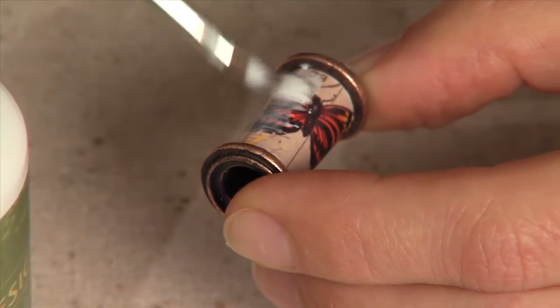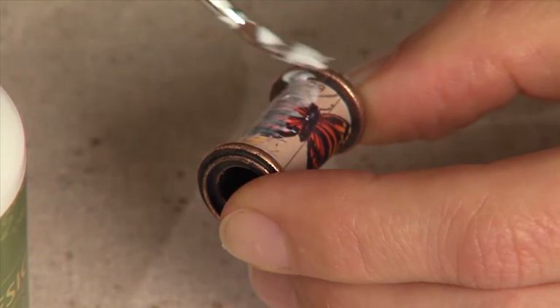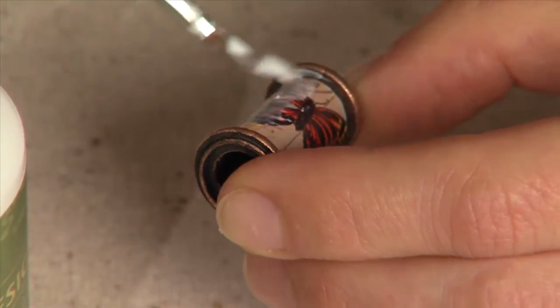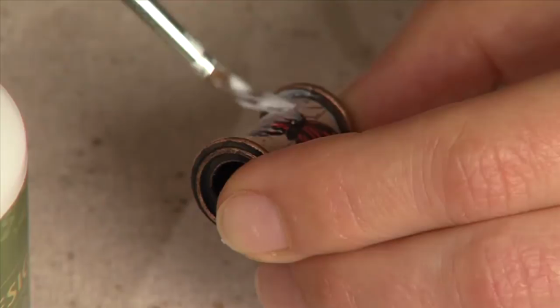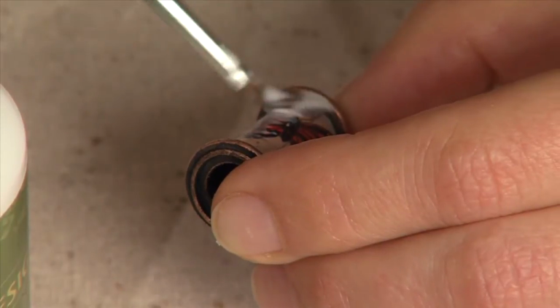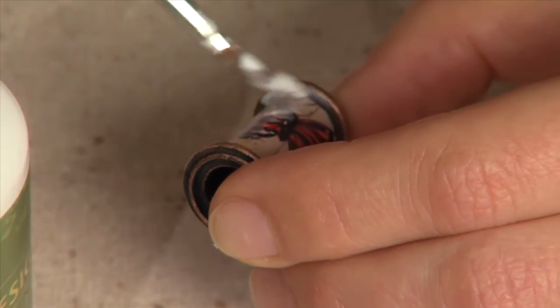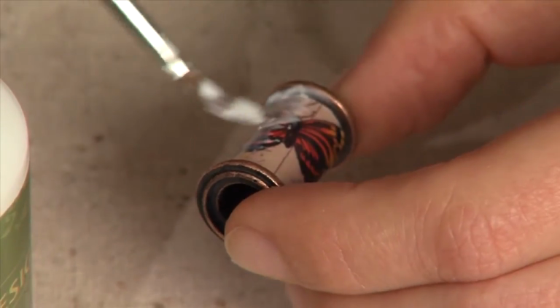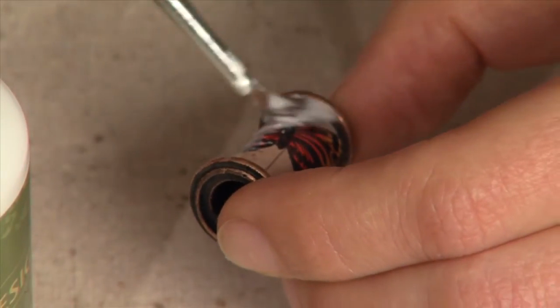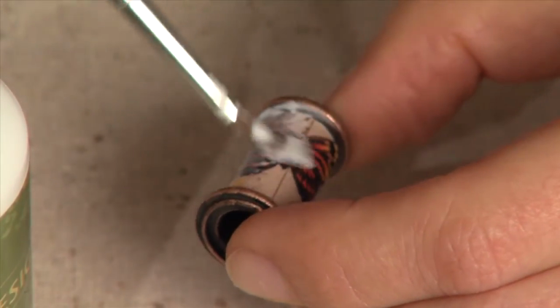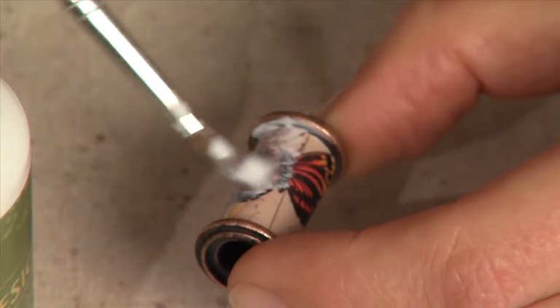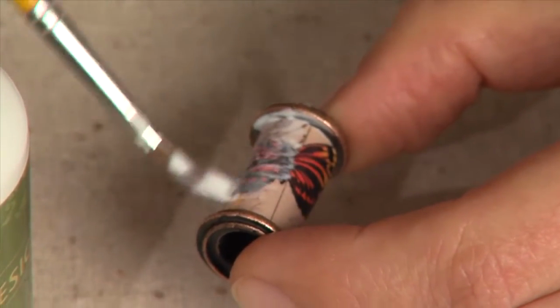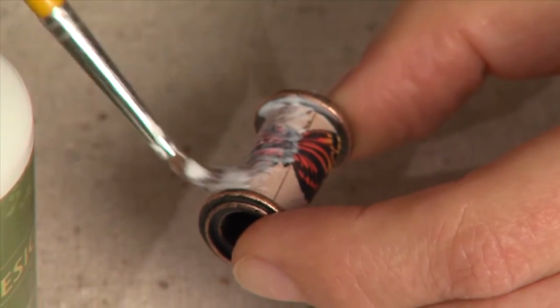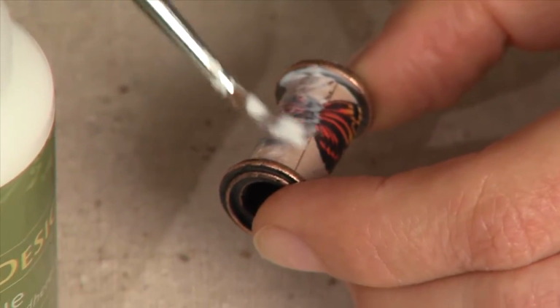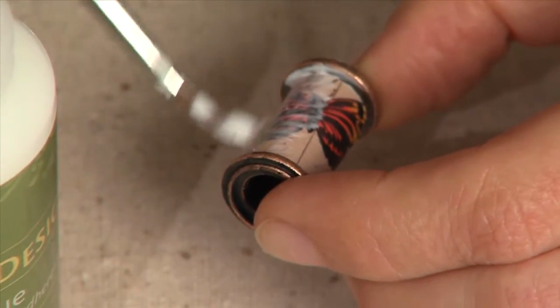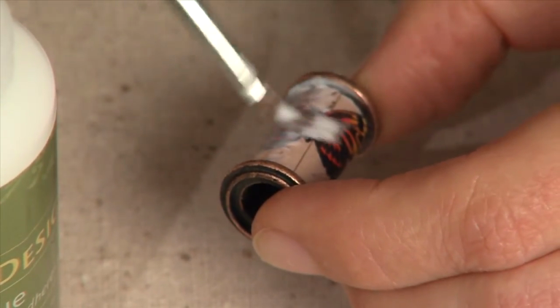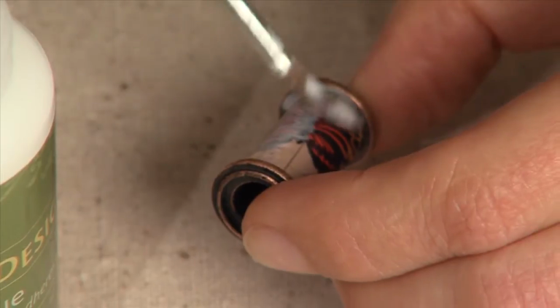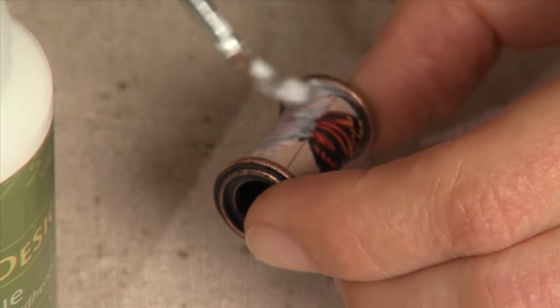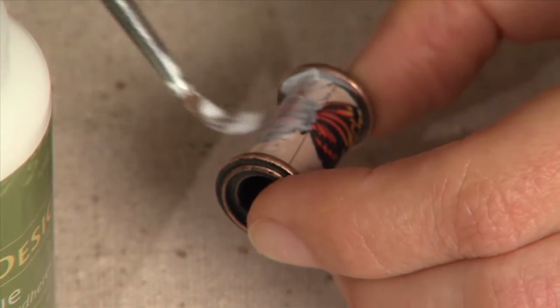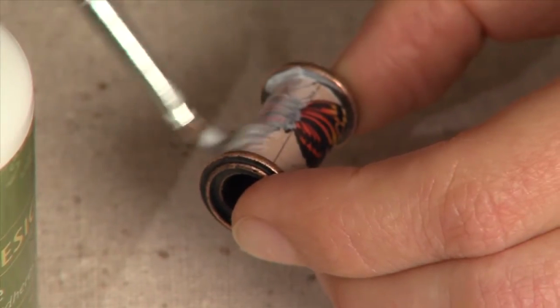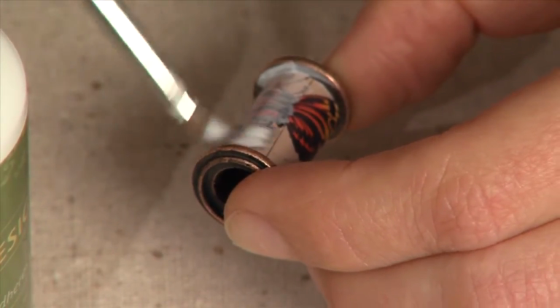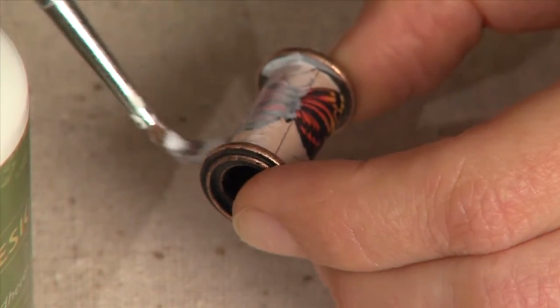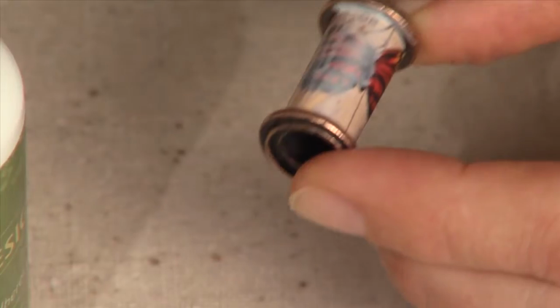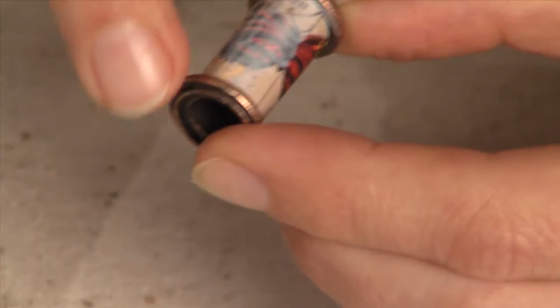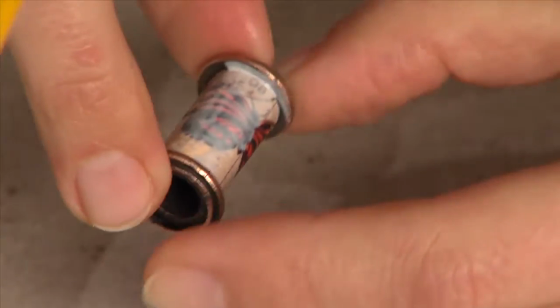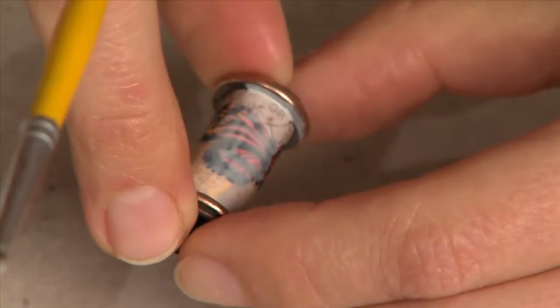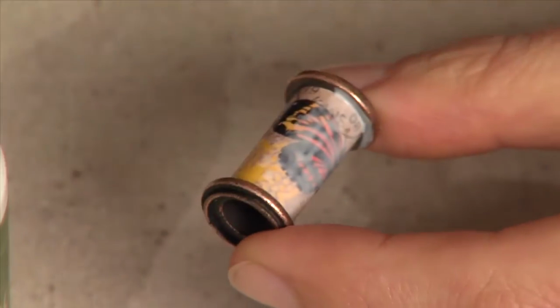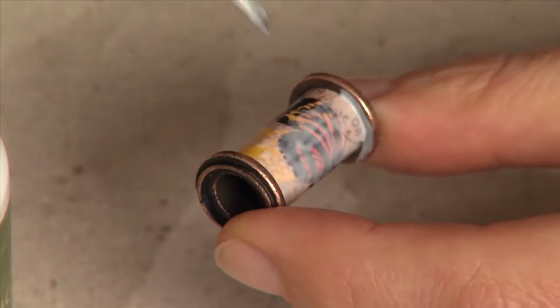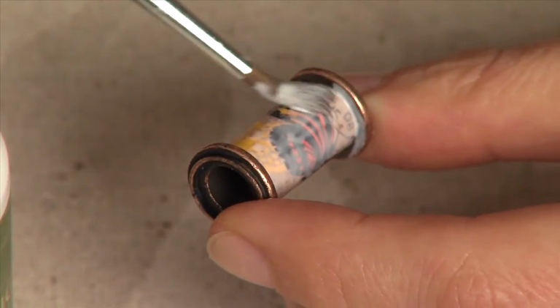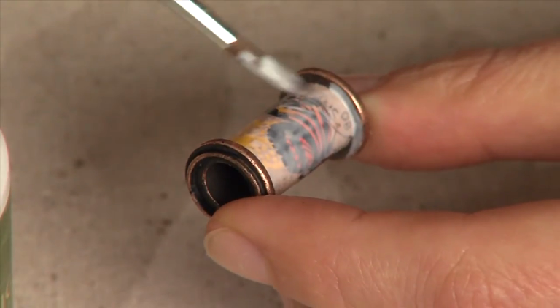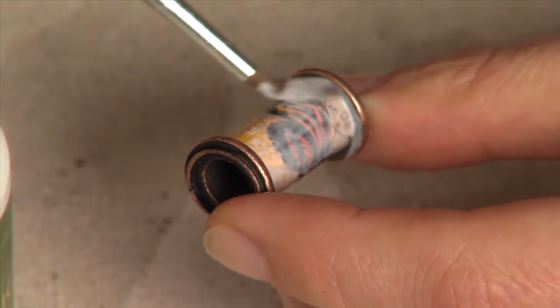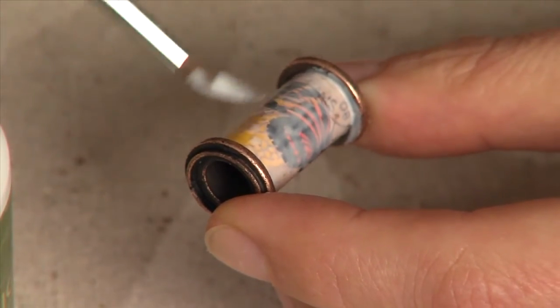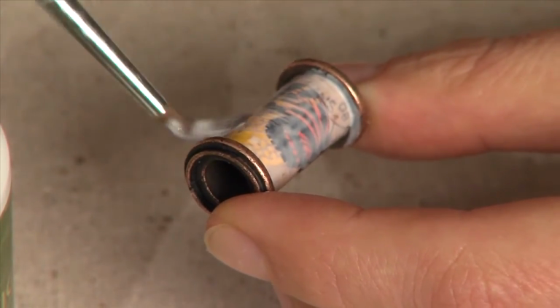Nunn Design glue is a silicone paste-based glue that allows you to put a thin coat only one time. It will be milky white at first, but within 20 minutes it will dry clear.